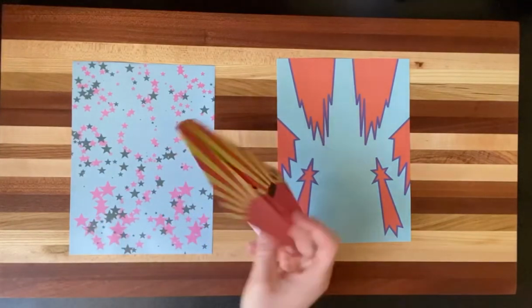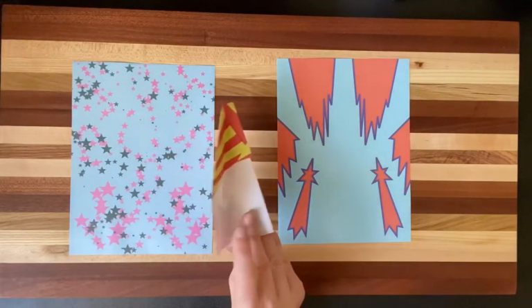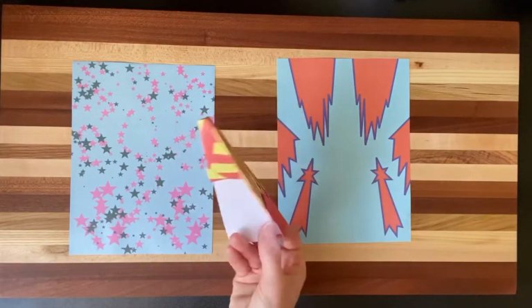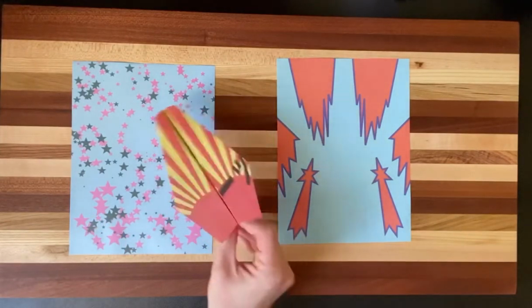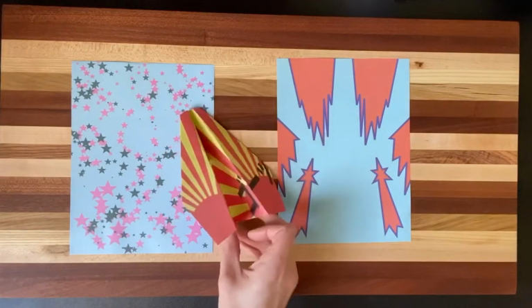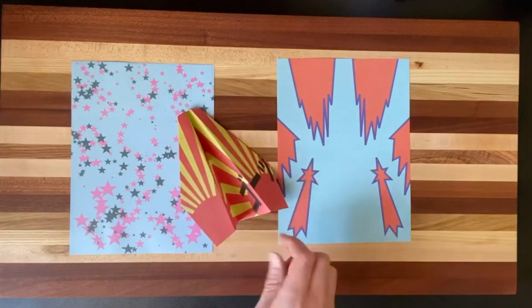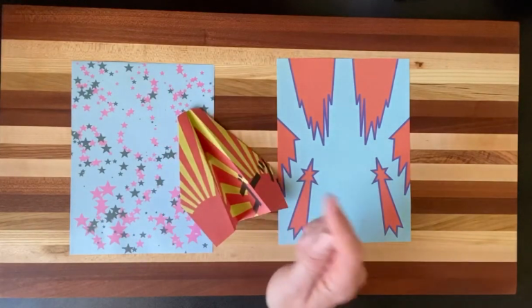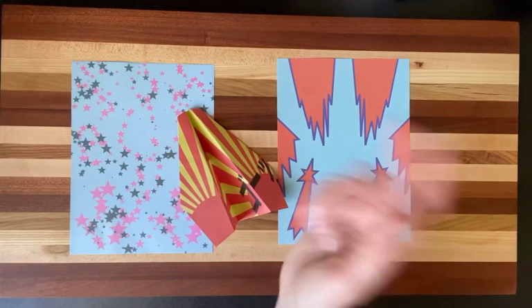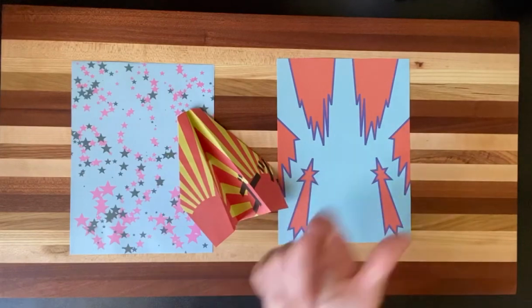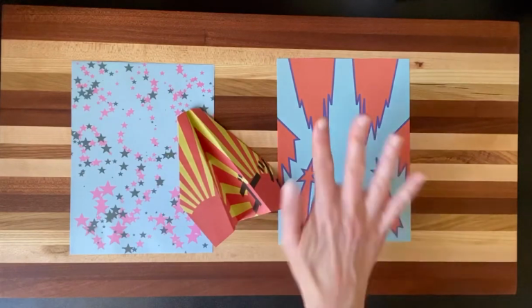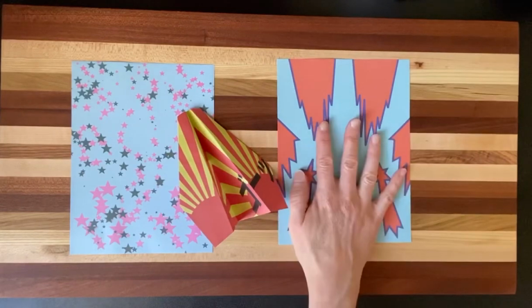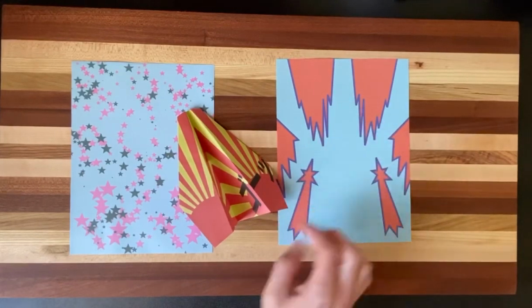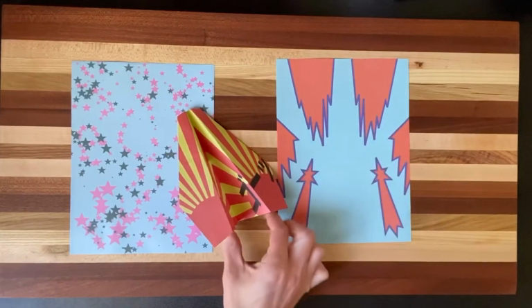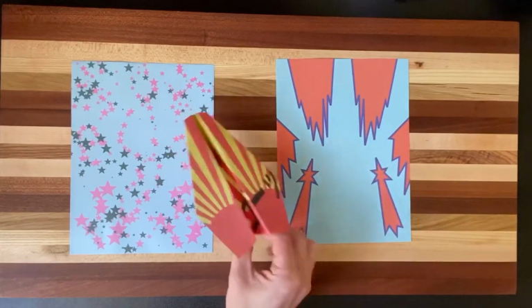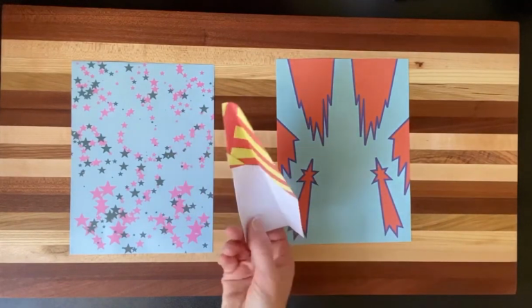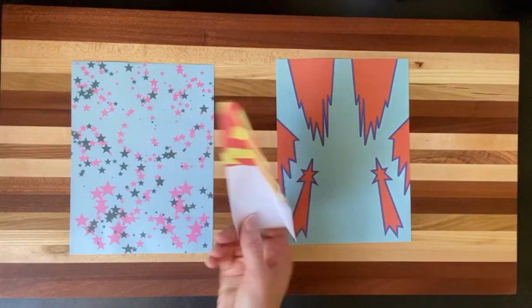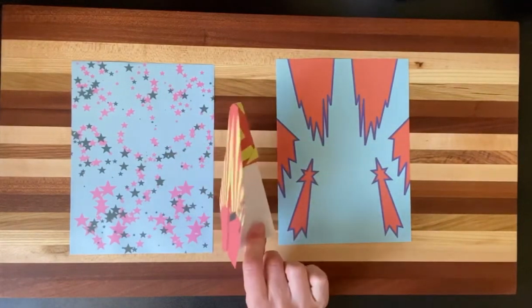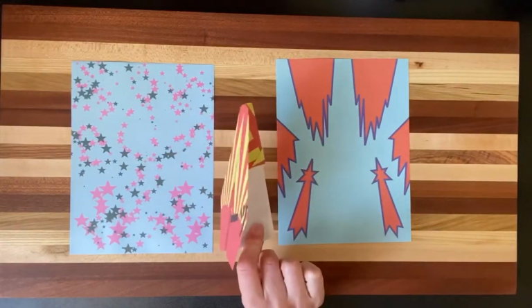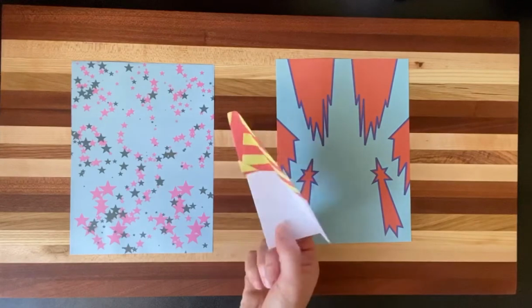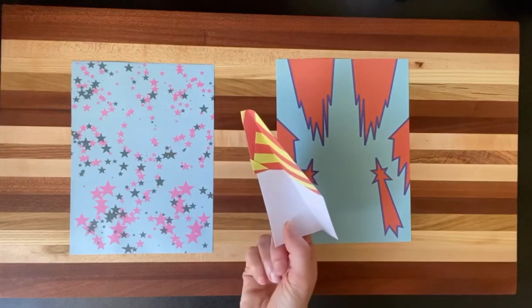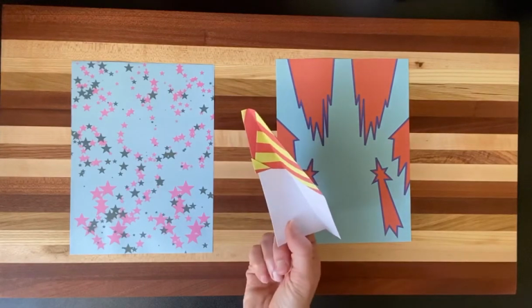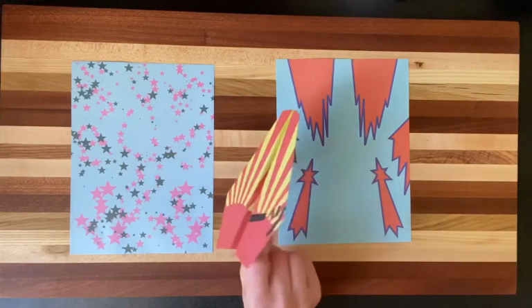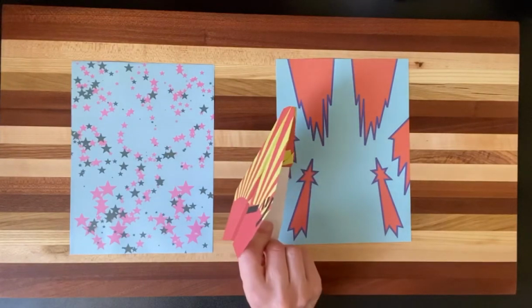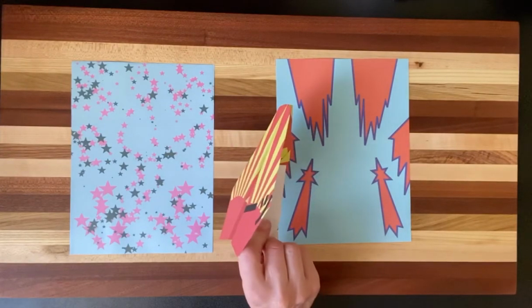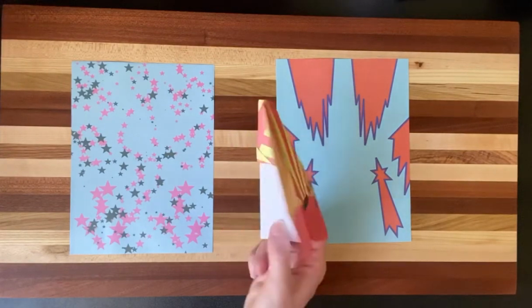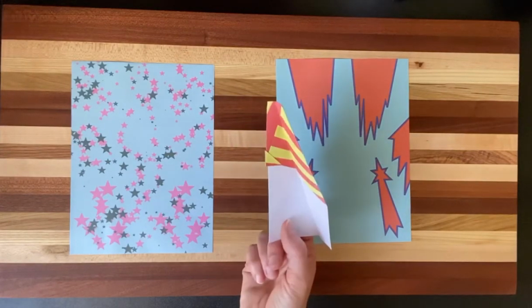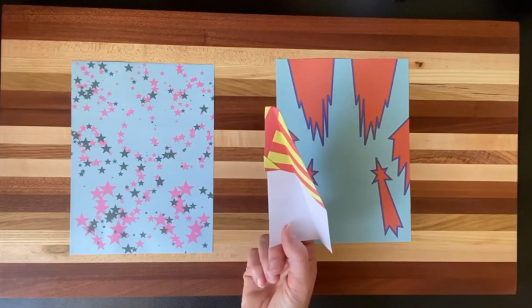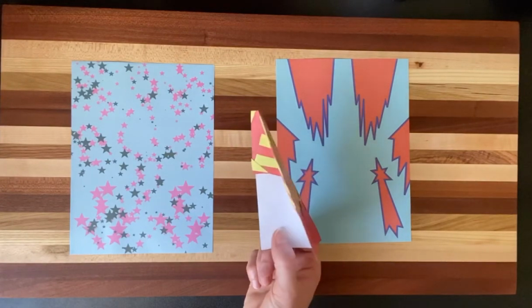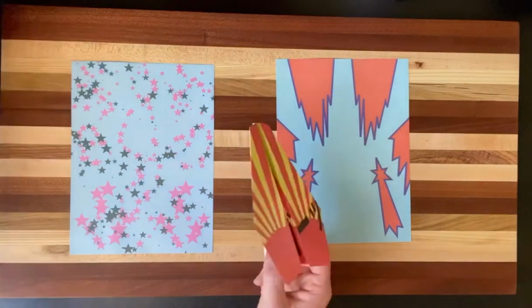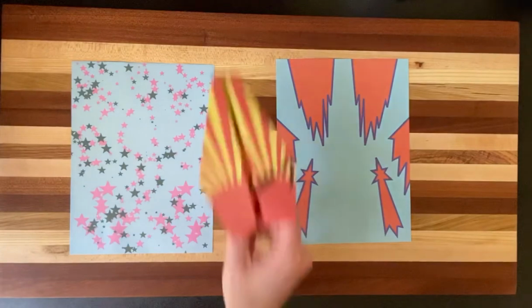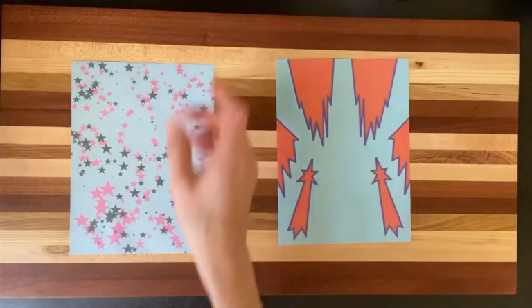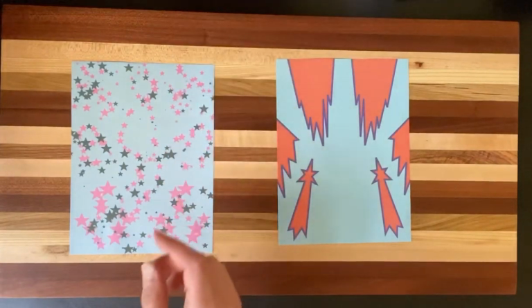I don't know about you, but when I make paper airplanes, they tend to go and they crash on the ground. When he showed me this one, this one actually flies really, really well and it's pretty aerodynamic — and he should know because he's an engineer. So you do not have to